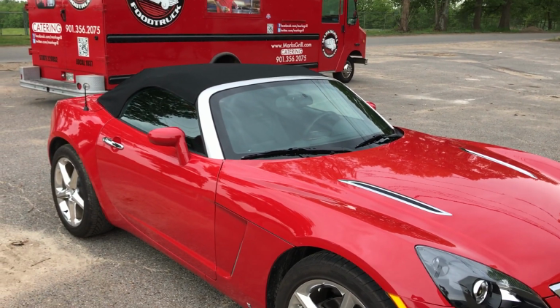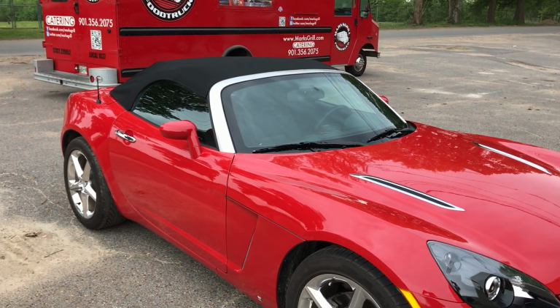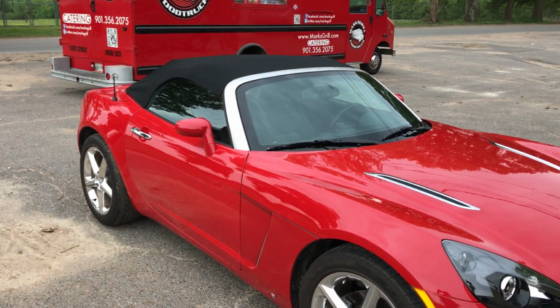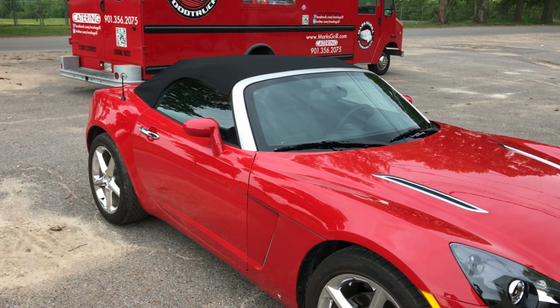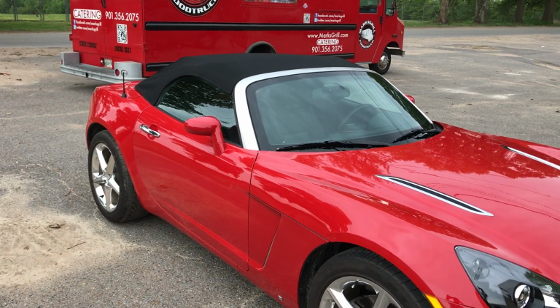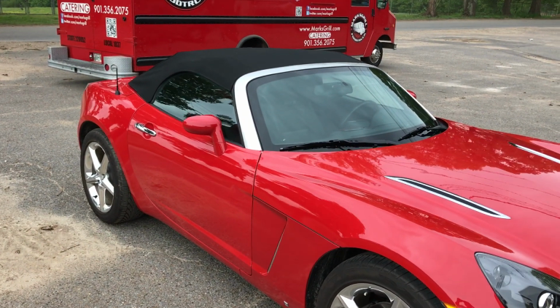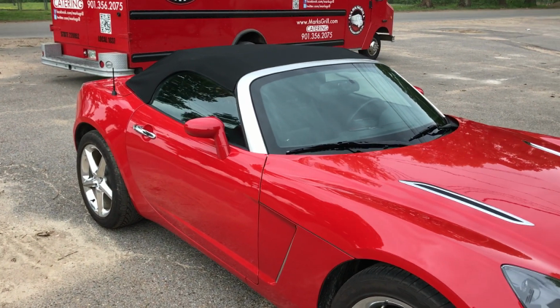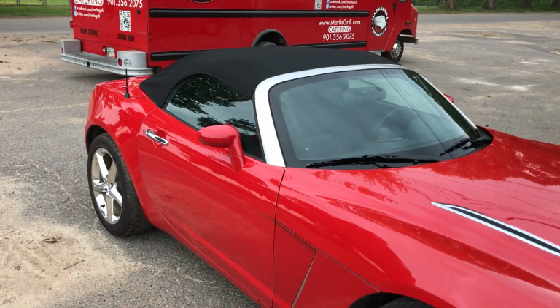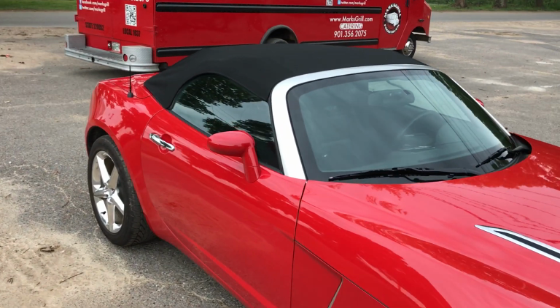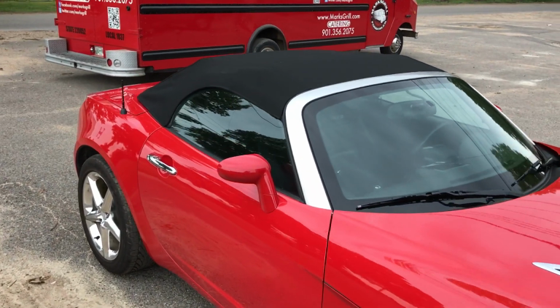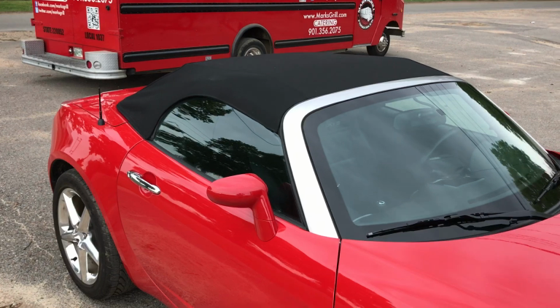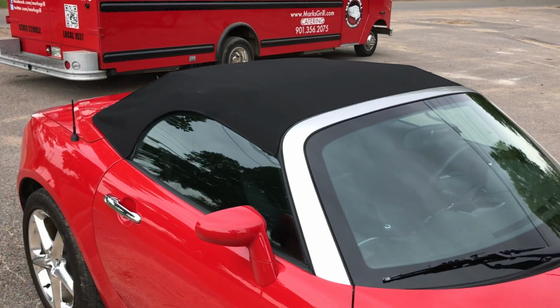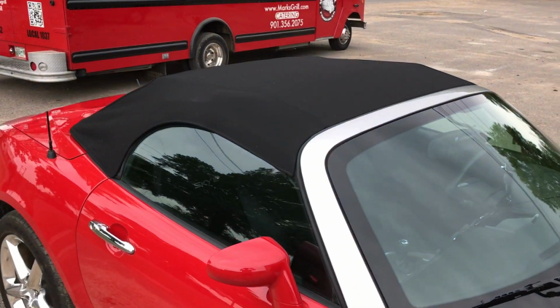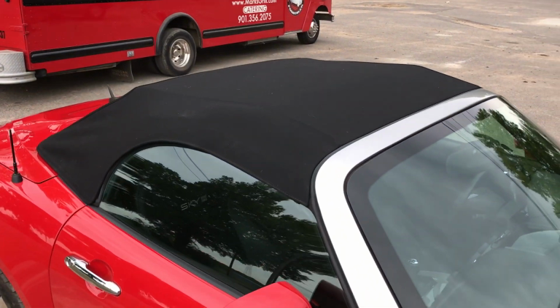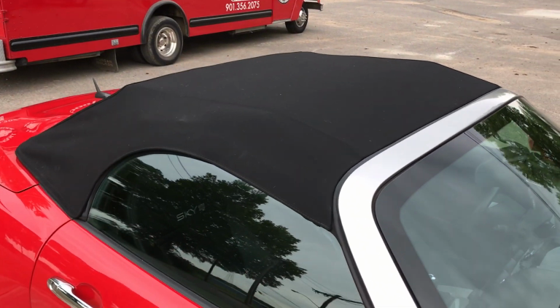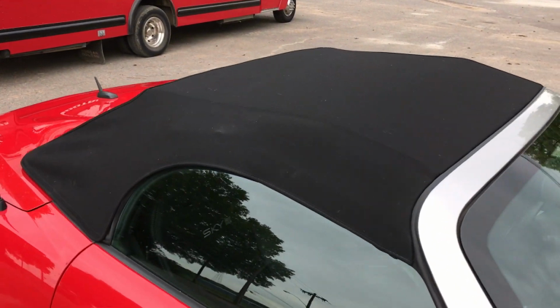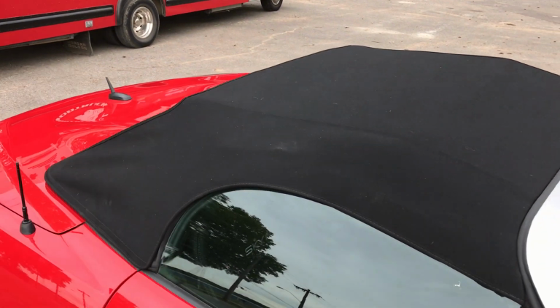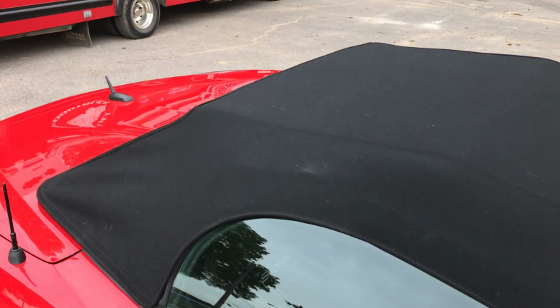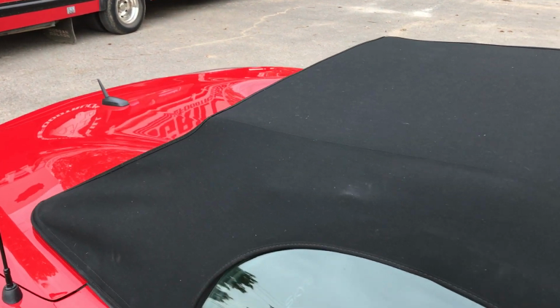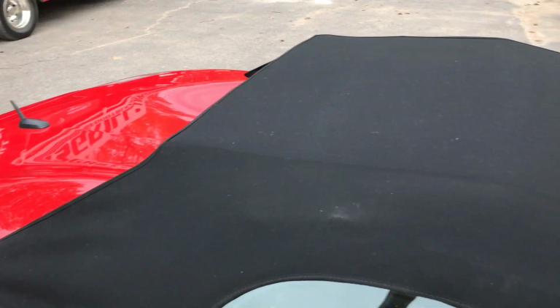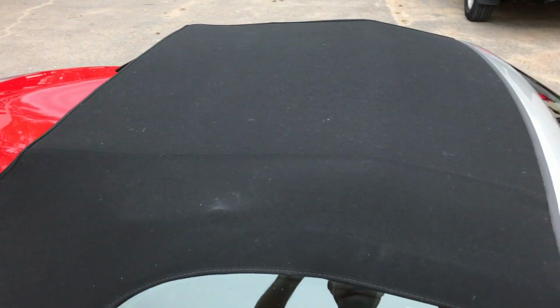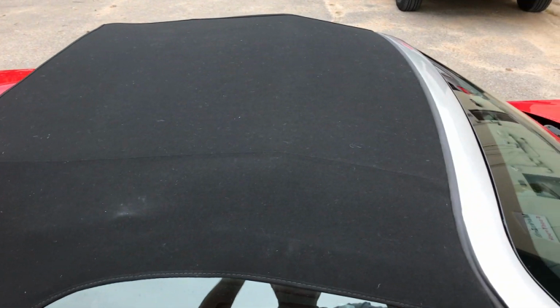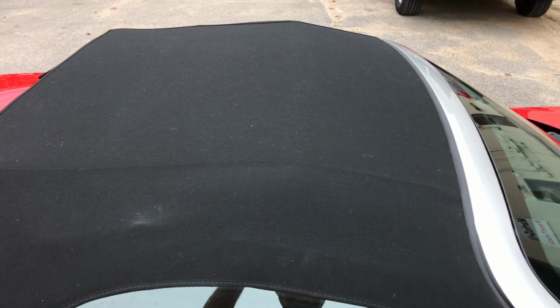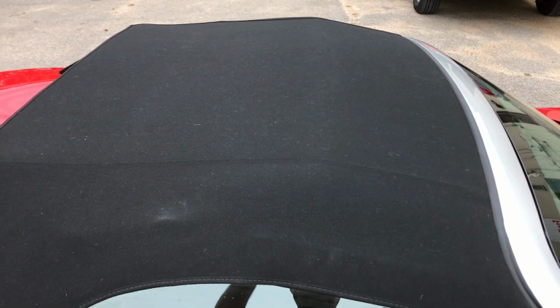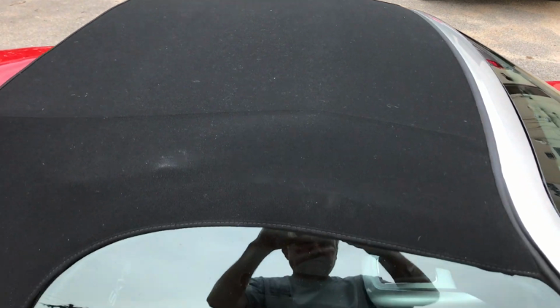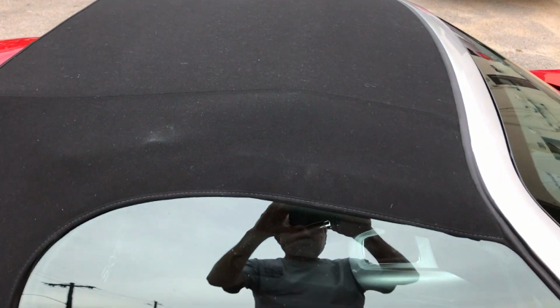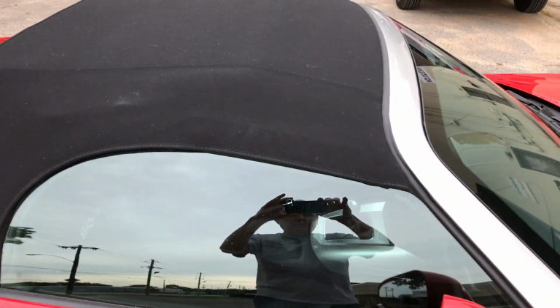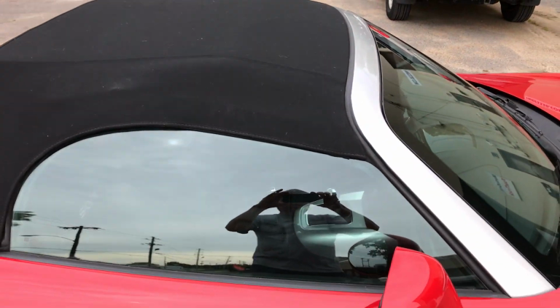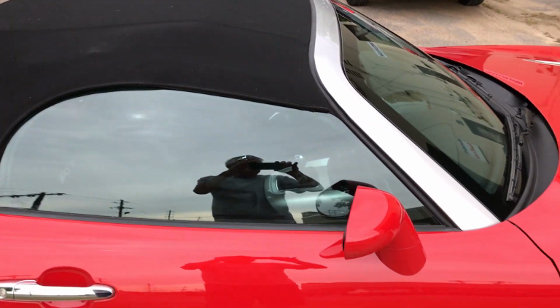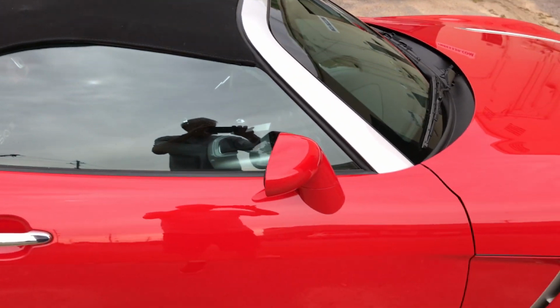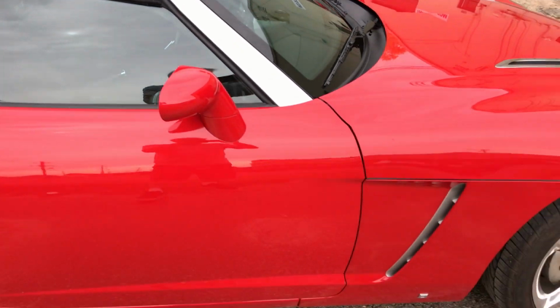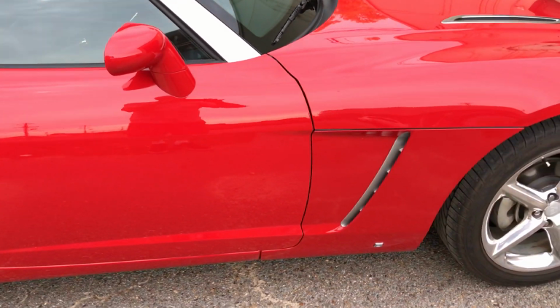The hard top is in pristine mint condition. It's really never been rained on or exposed to any type of outdoors. It's been garage kept the entire time.